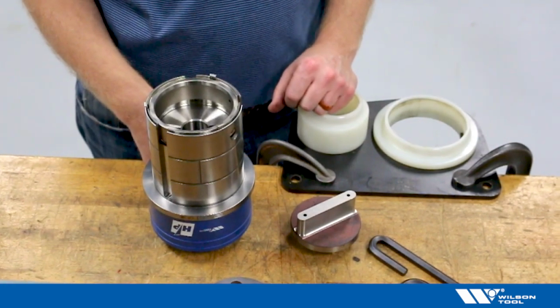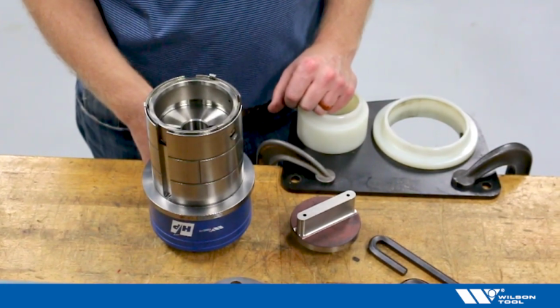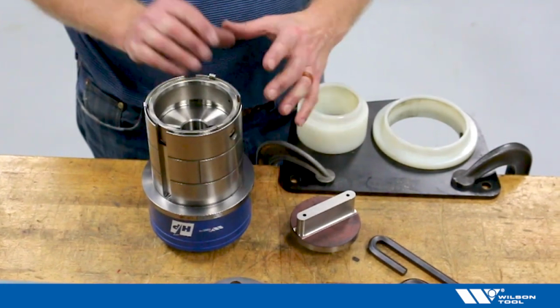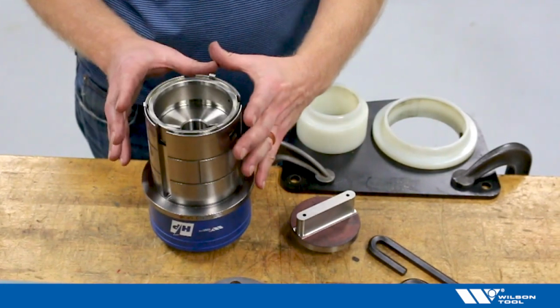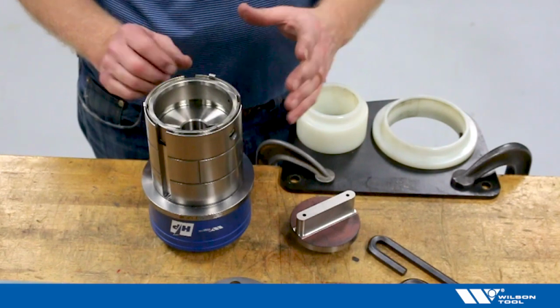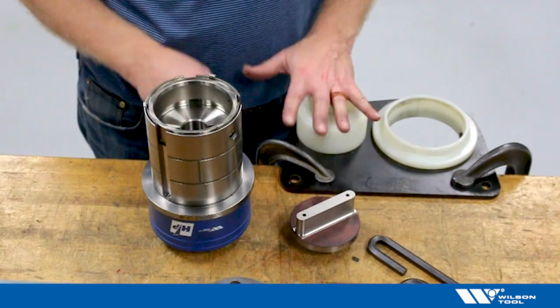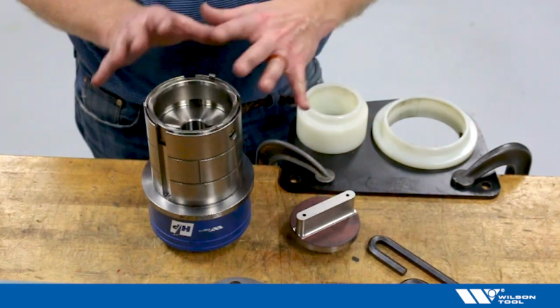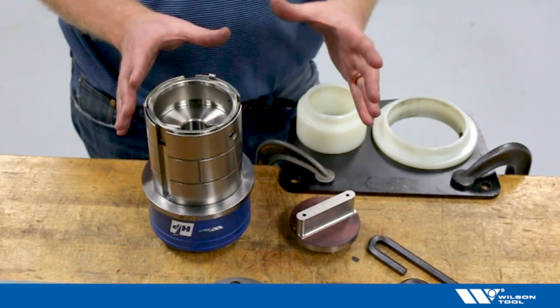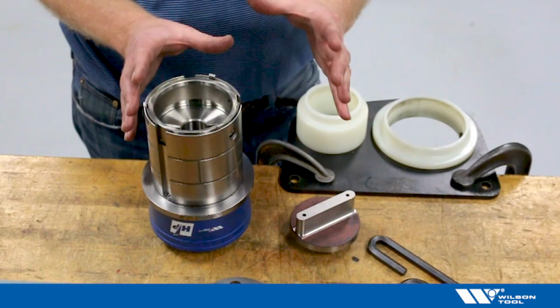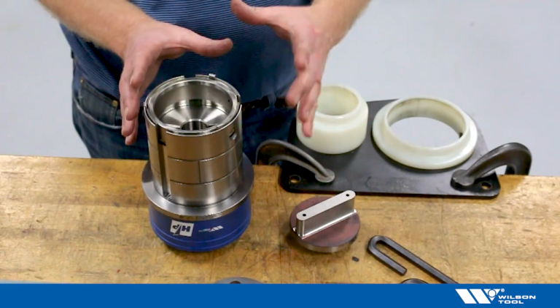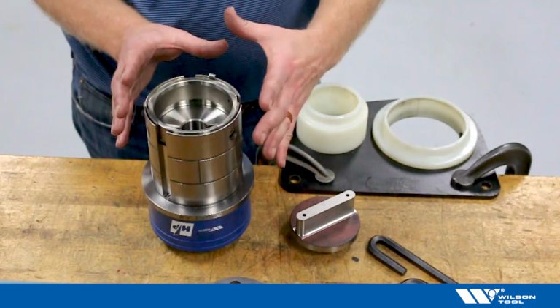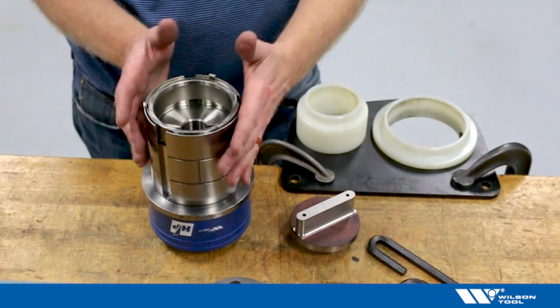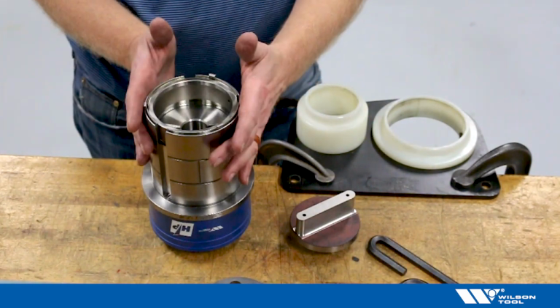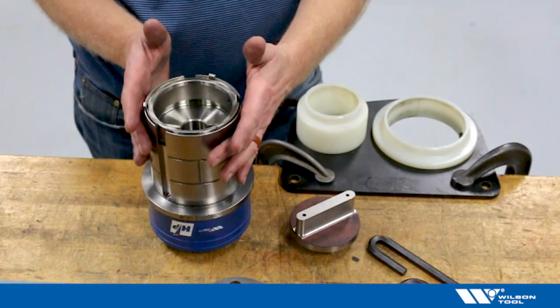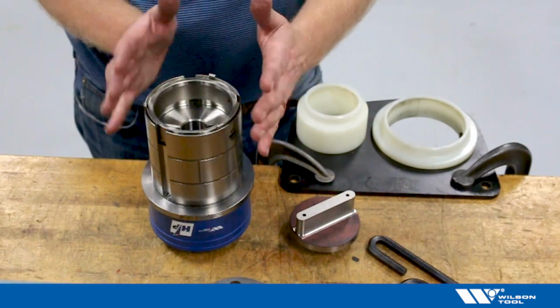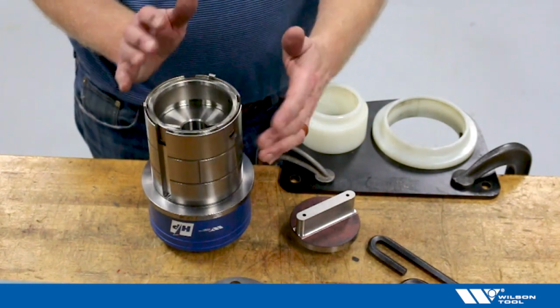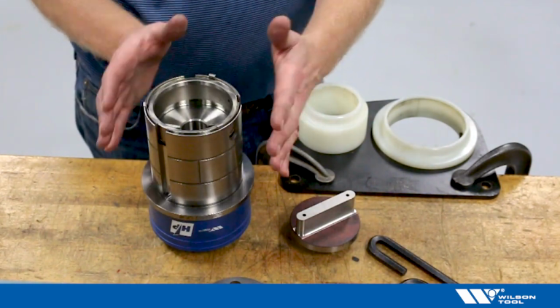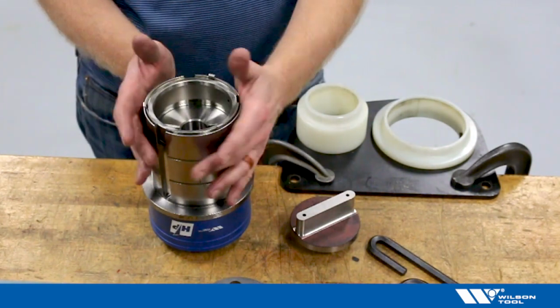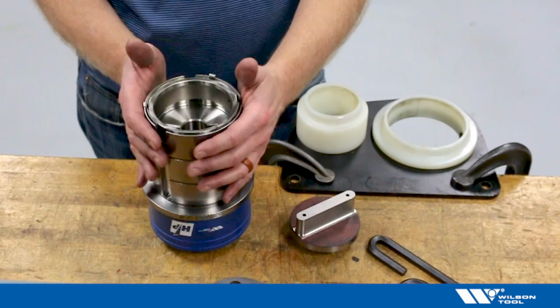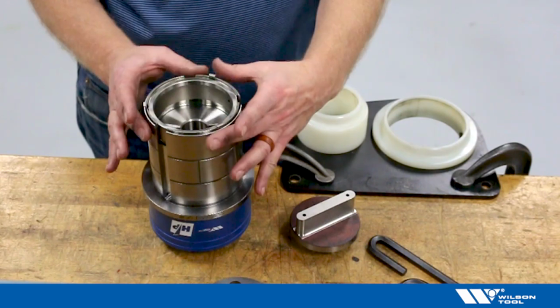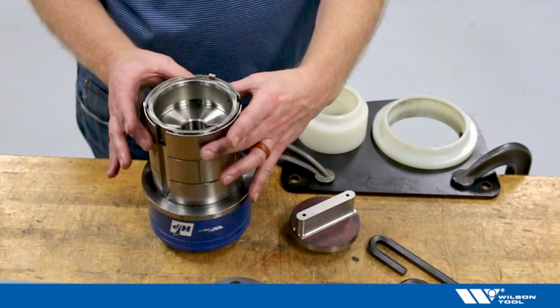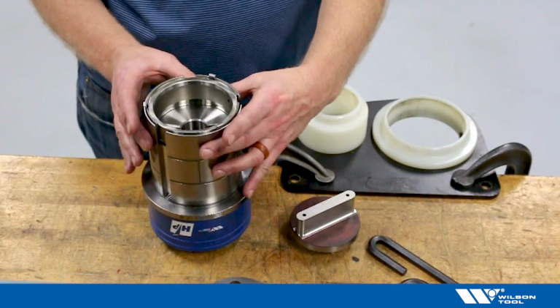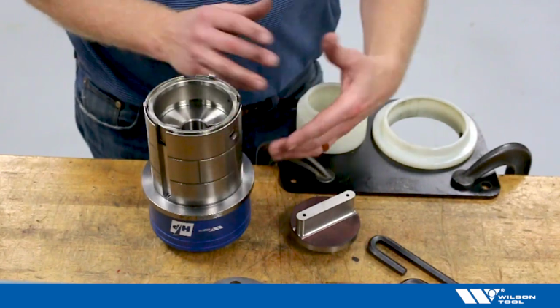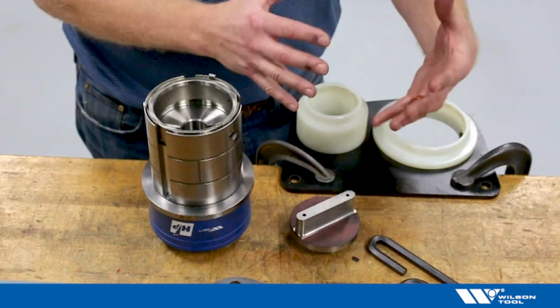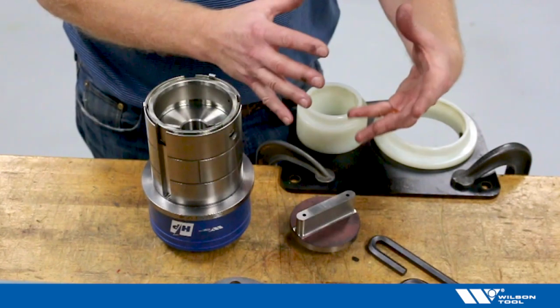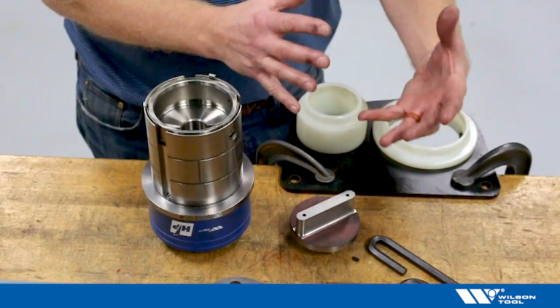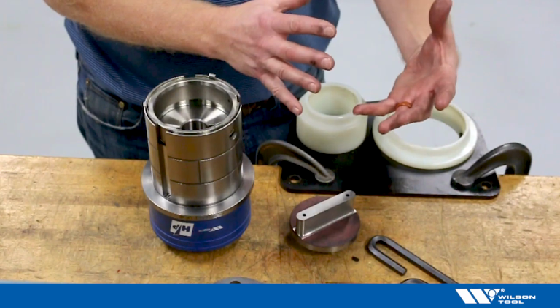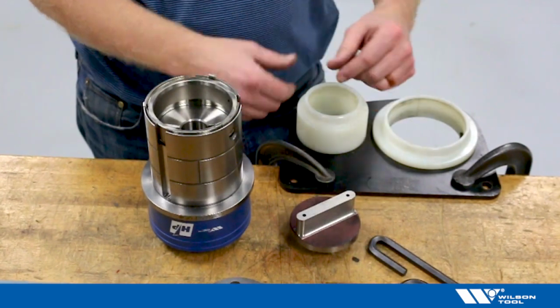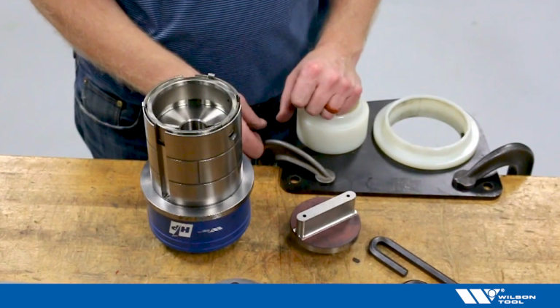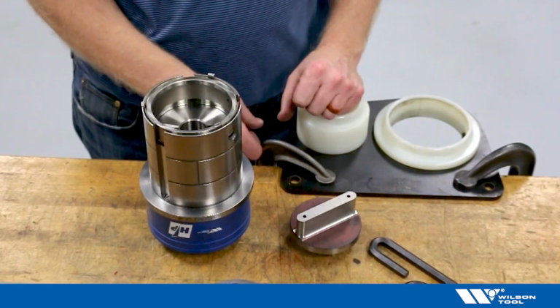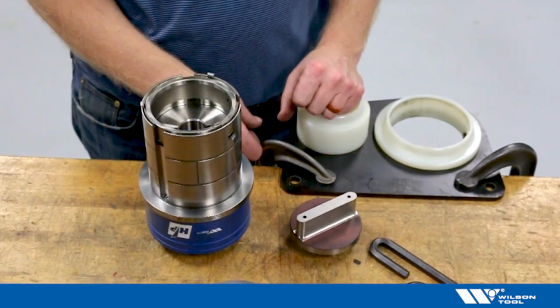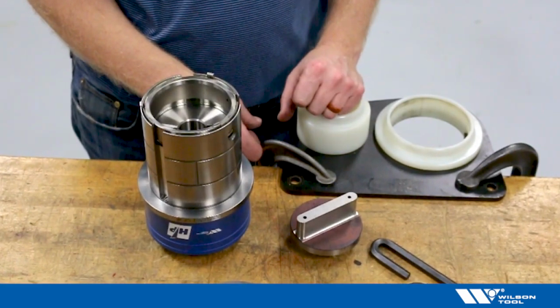To start with, I have a D station here. These instructions would also apply to the C station two-inch, the D station or three-and-a-half inch, and also the E station four-and-a-half inch assemblies.